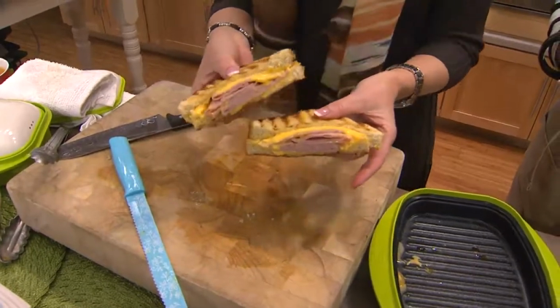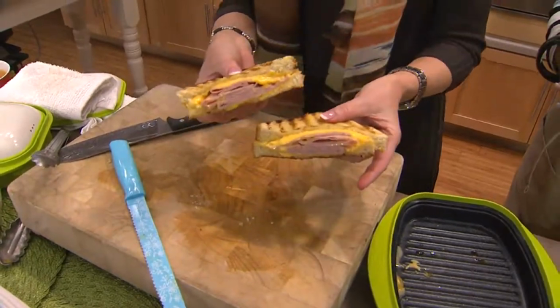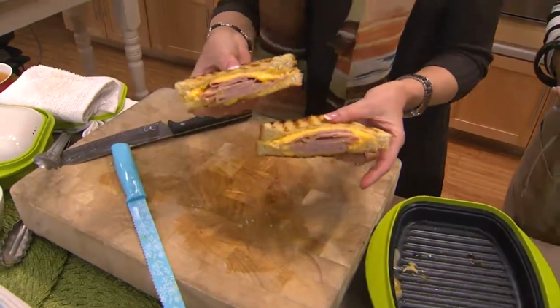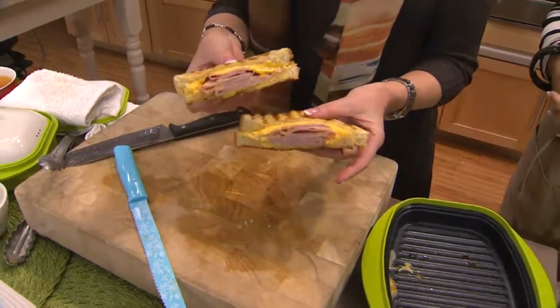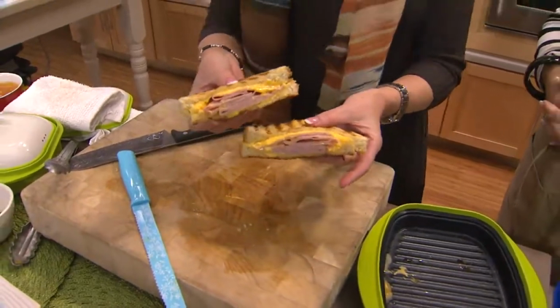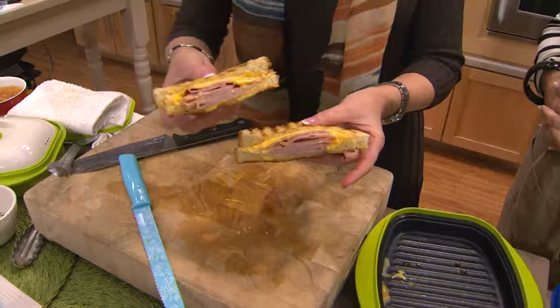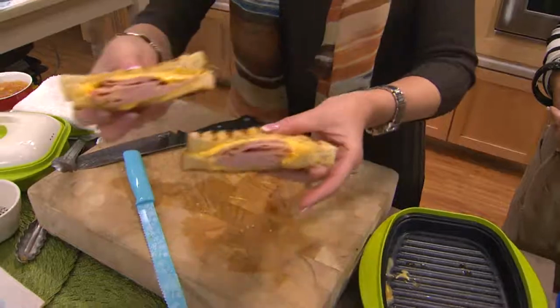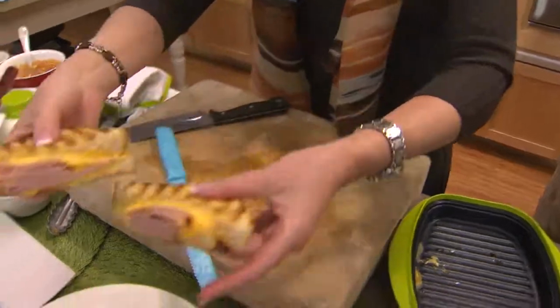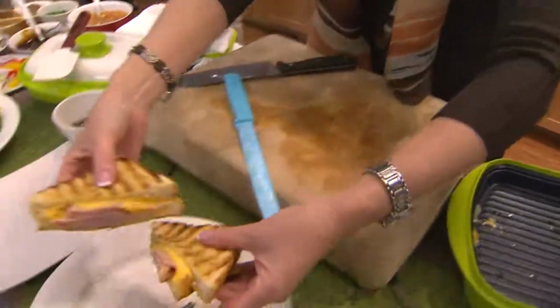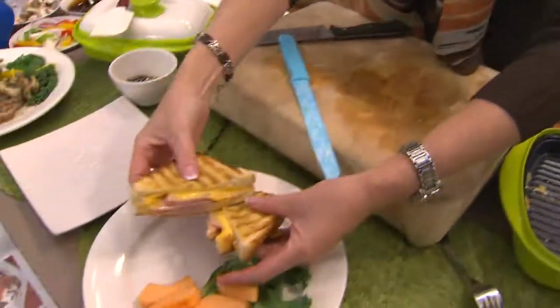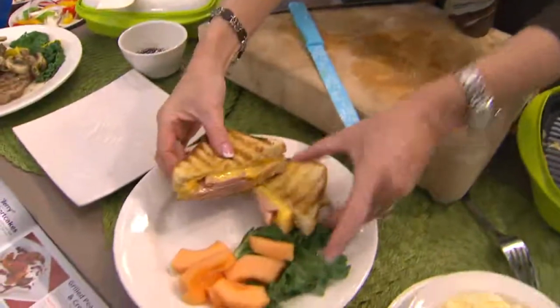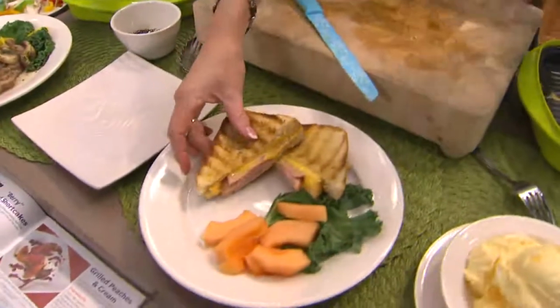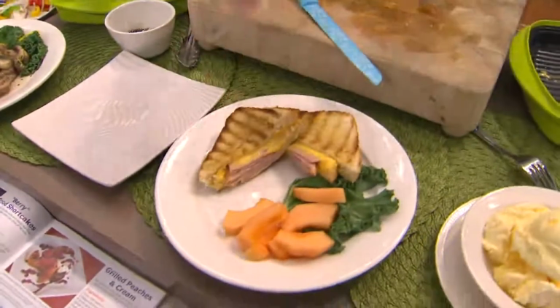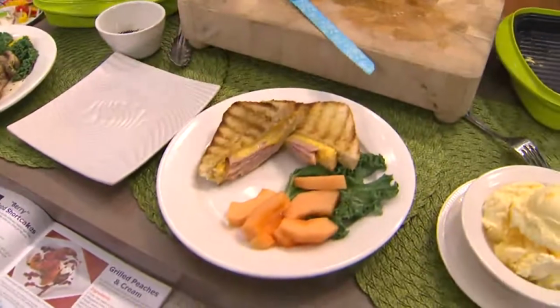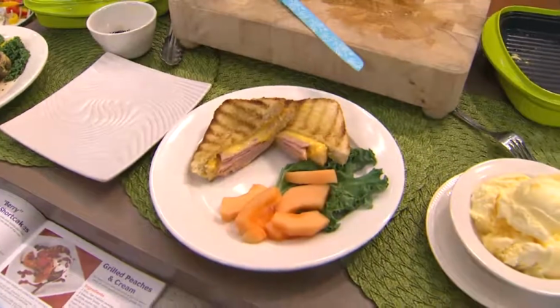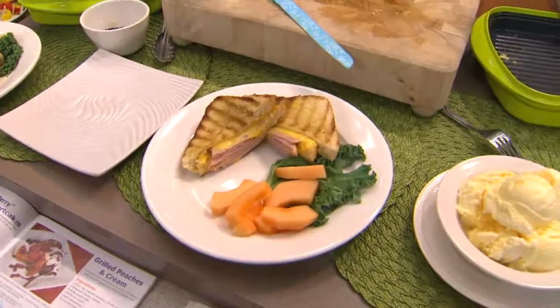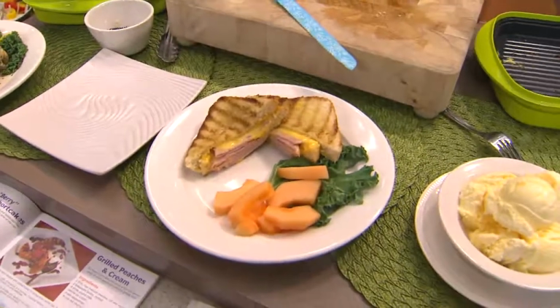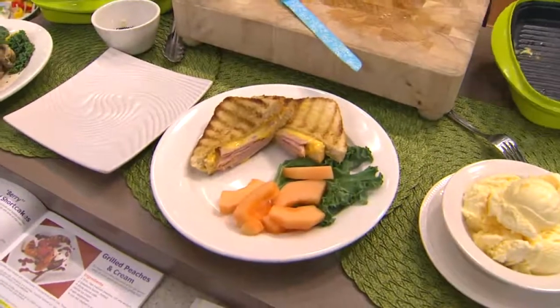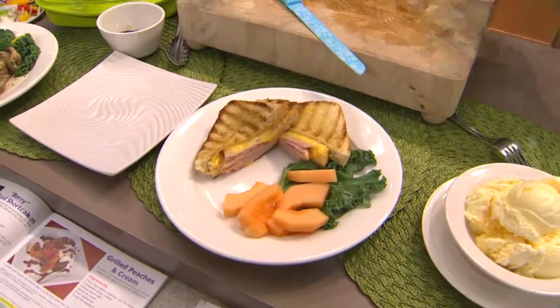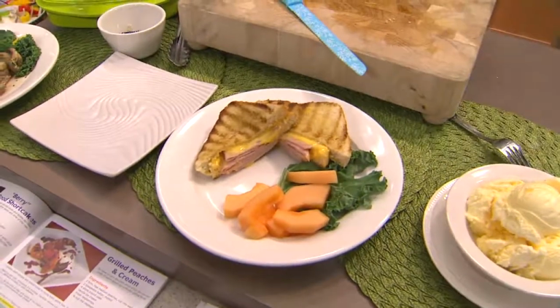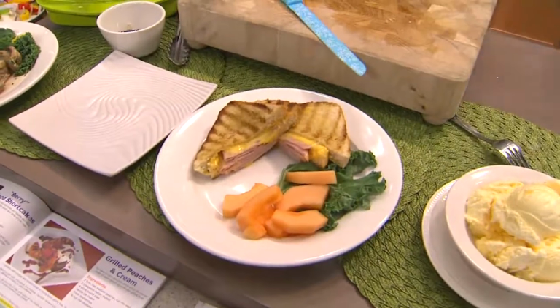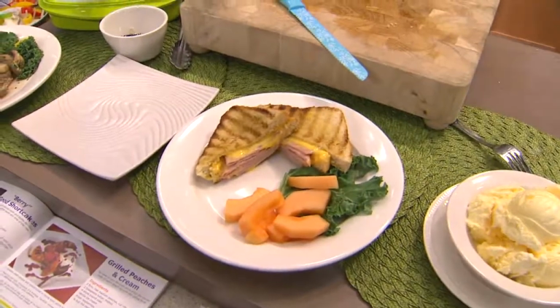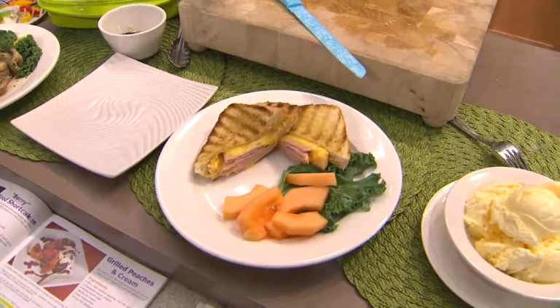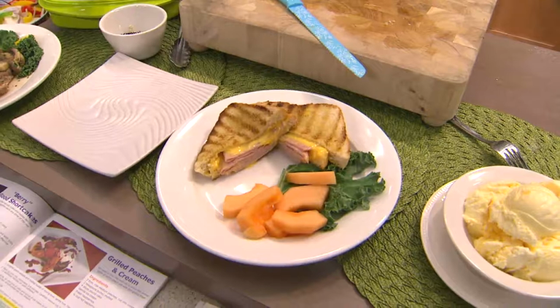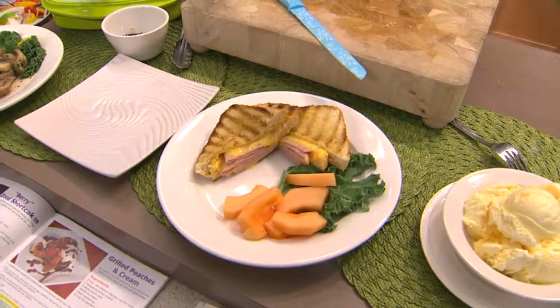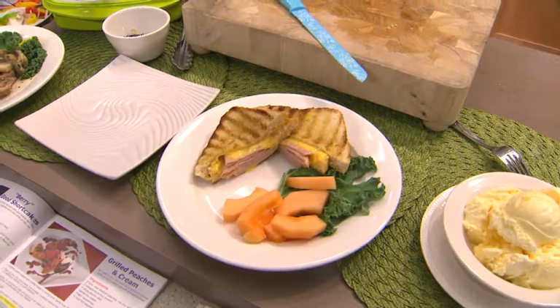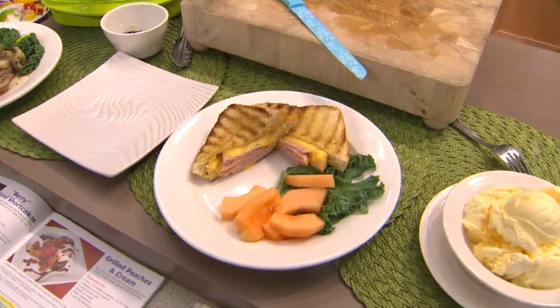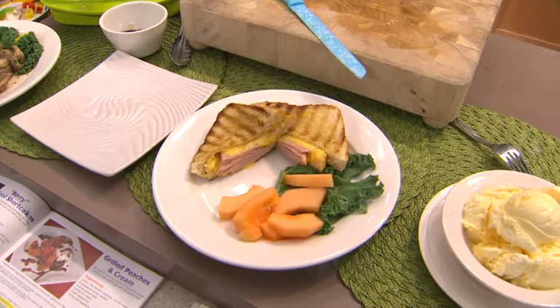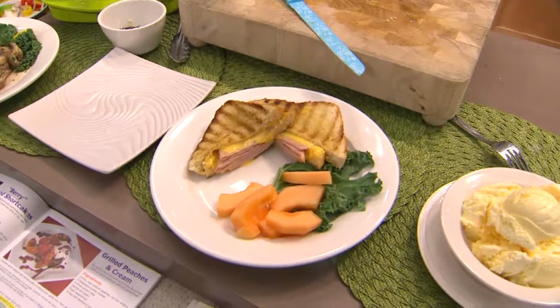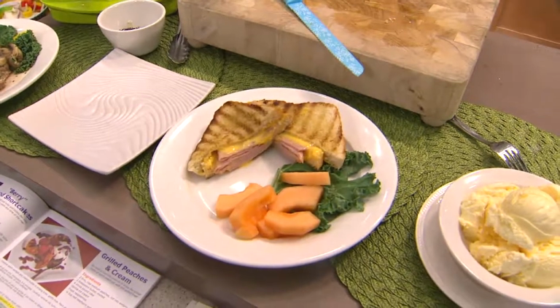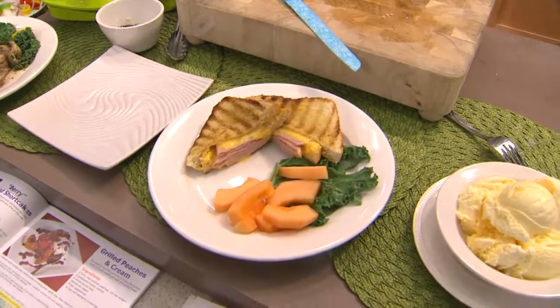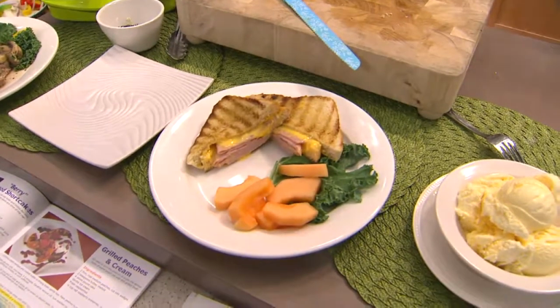I feel really good about kids using this because I don't like them around open flames or traditional ovens. With the Range Mate, you have good, safe, easy technology all the time.